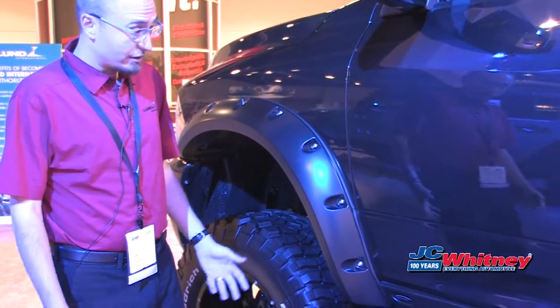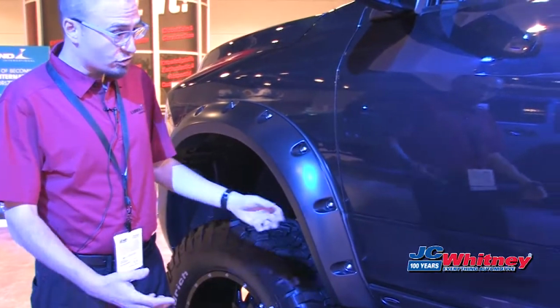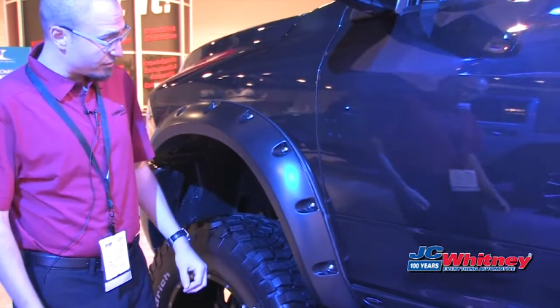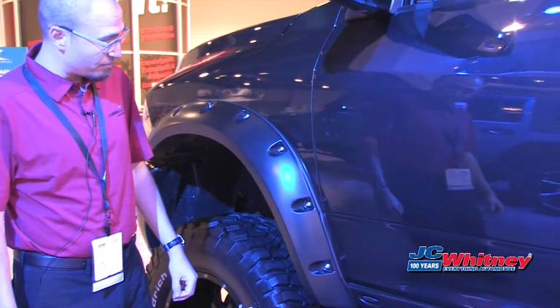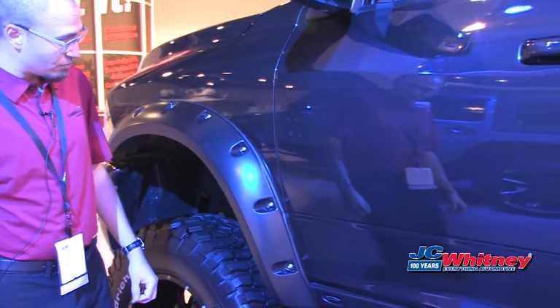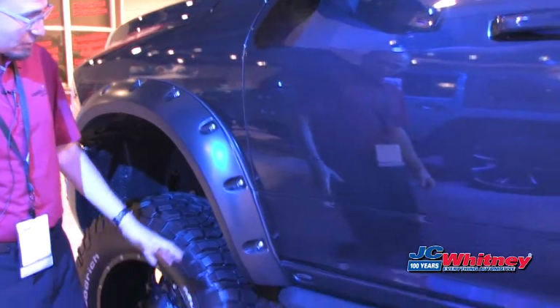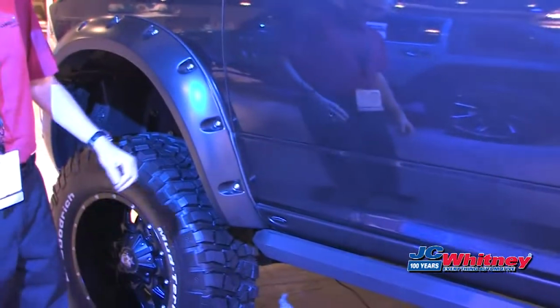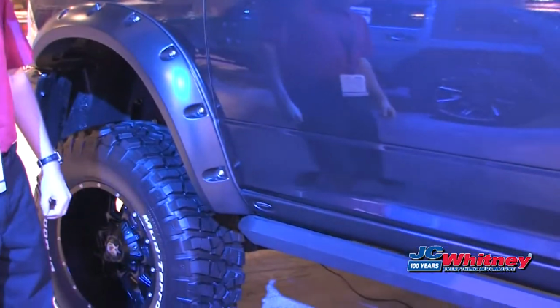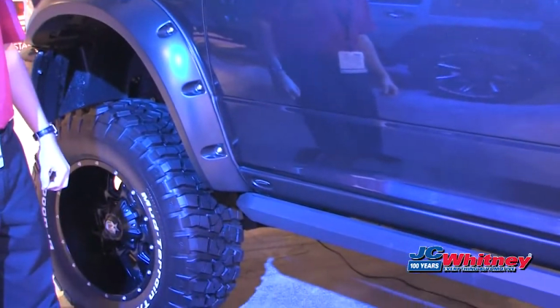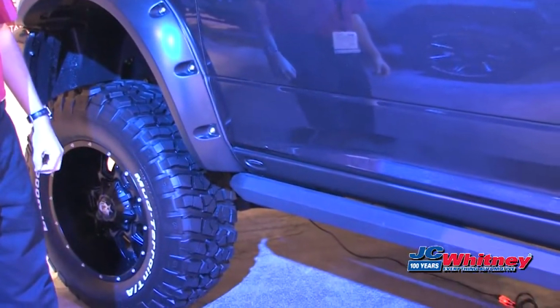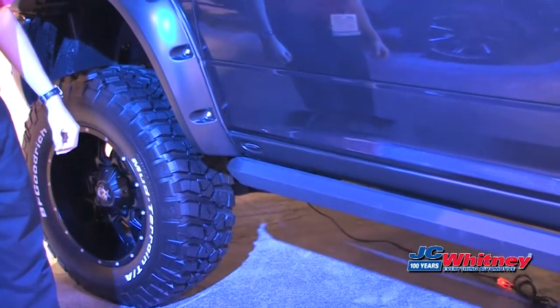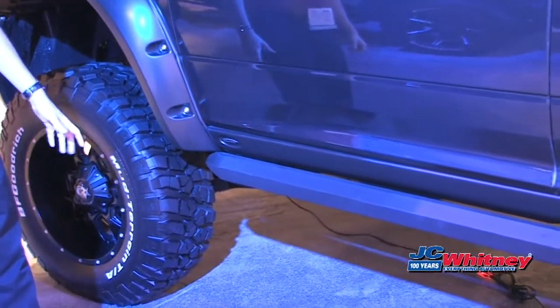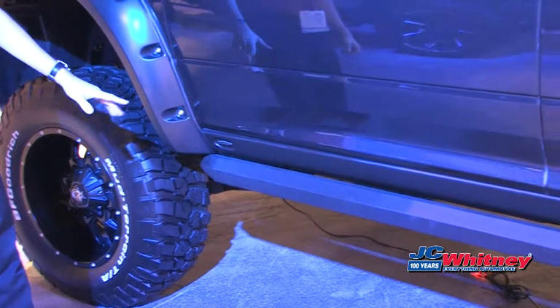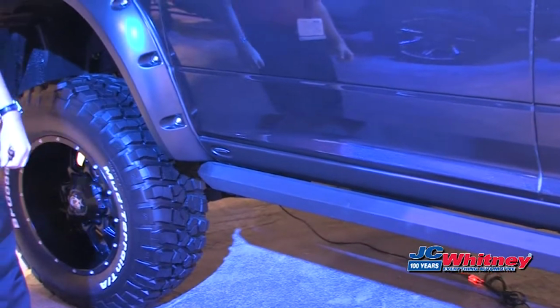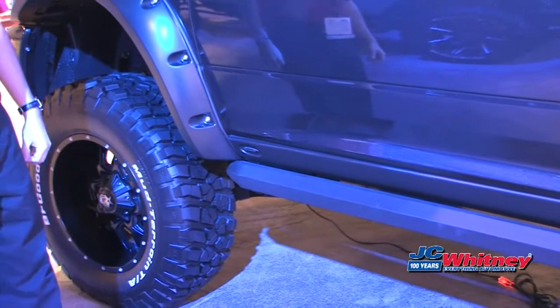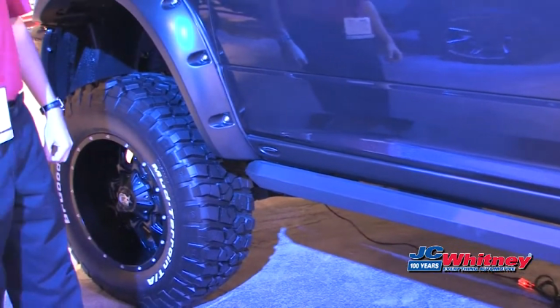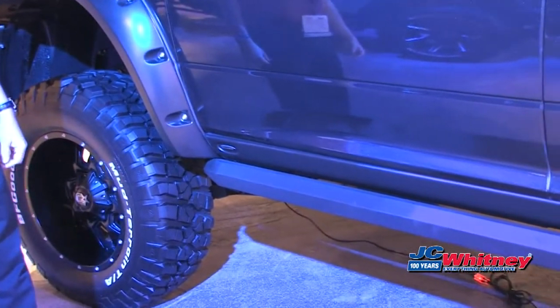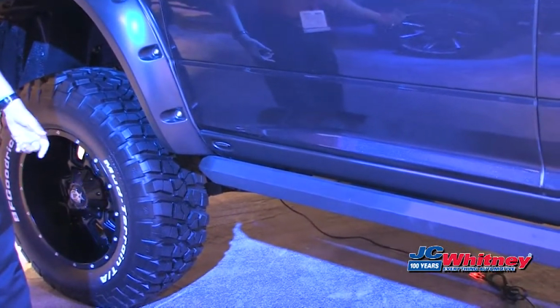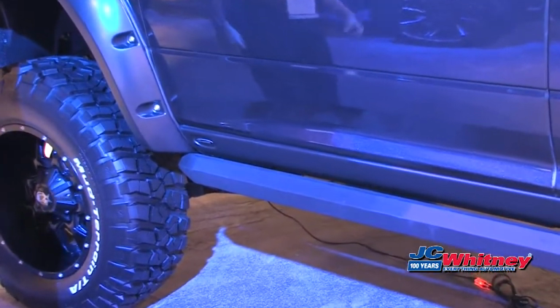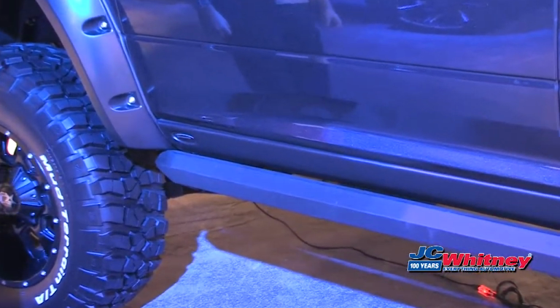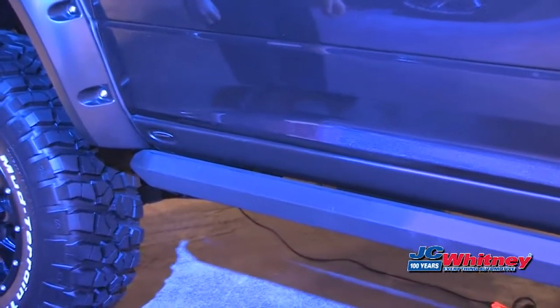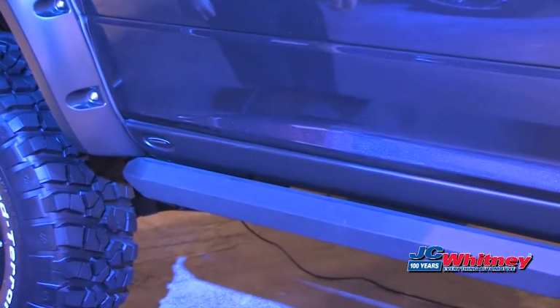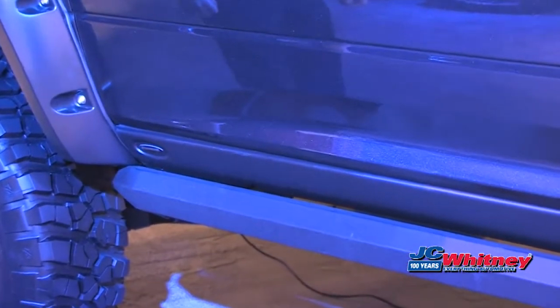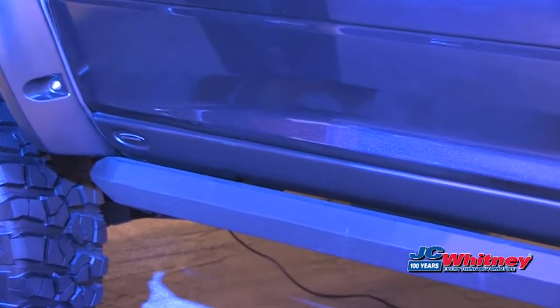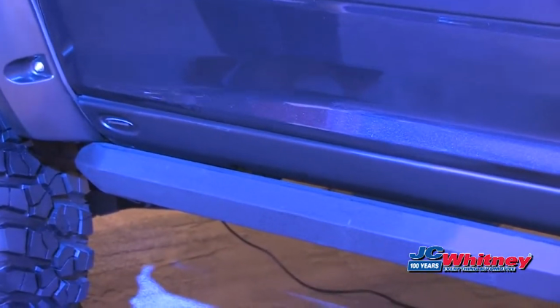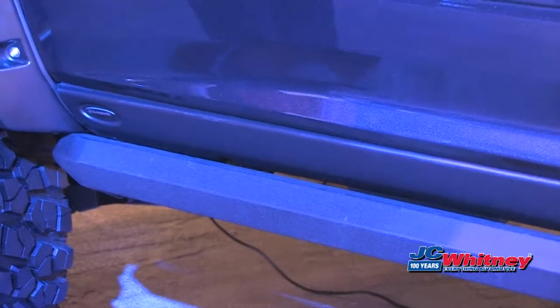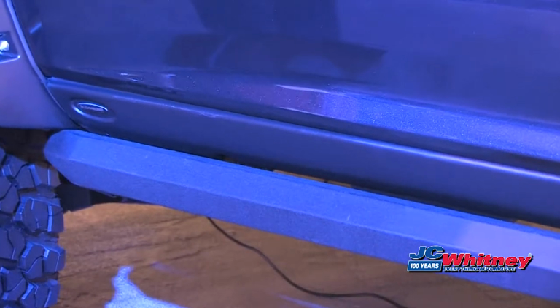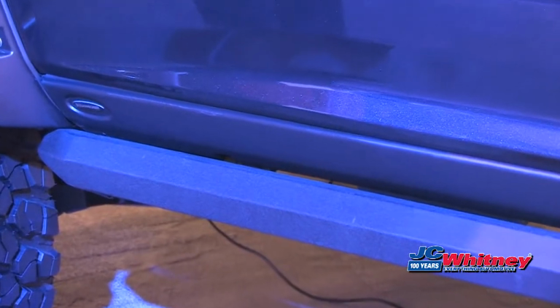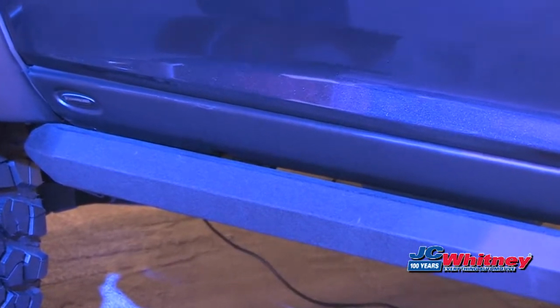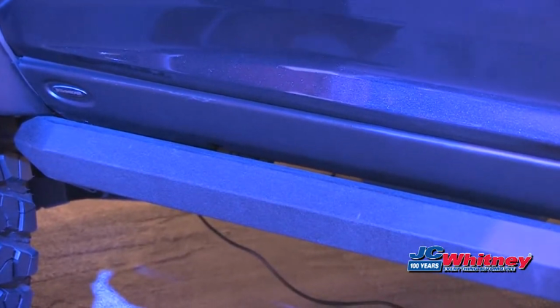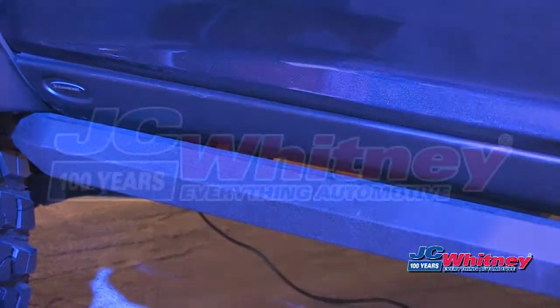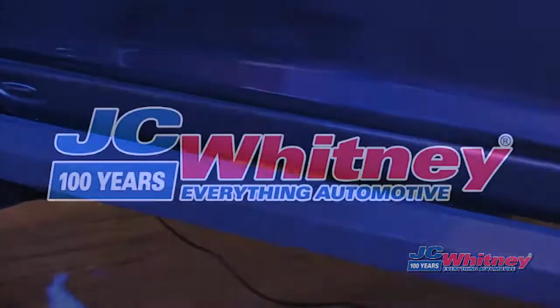It looks great. It's extremely durable. It's got a pebble finish, wrinkle finish, and it covers up that unsightly pinch weld as well. So this is a great new product, and we're really excited to show this off.